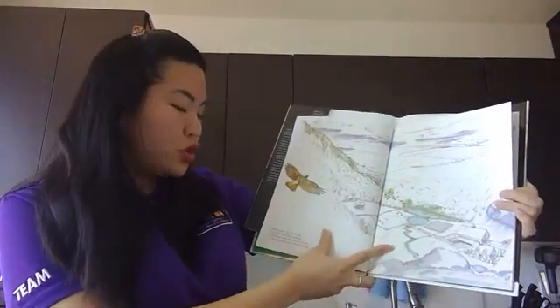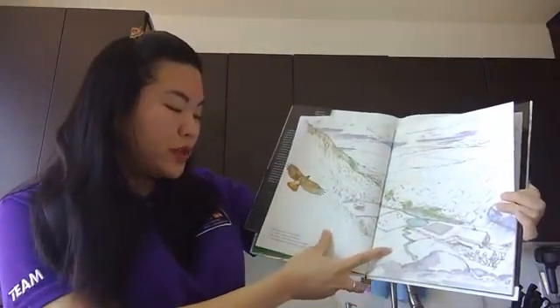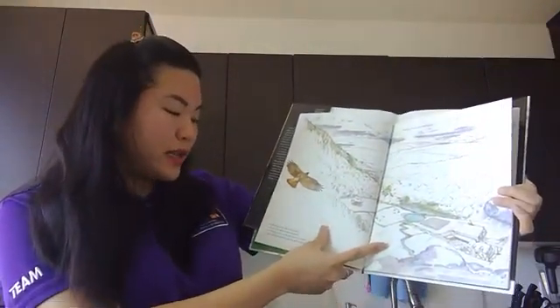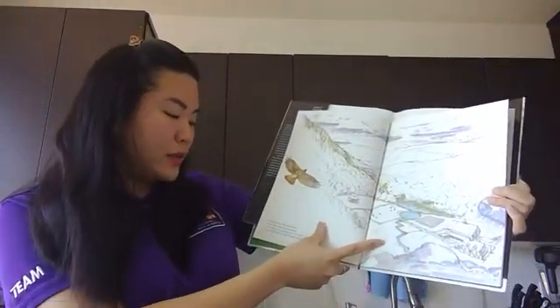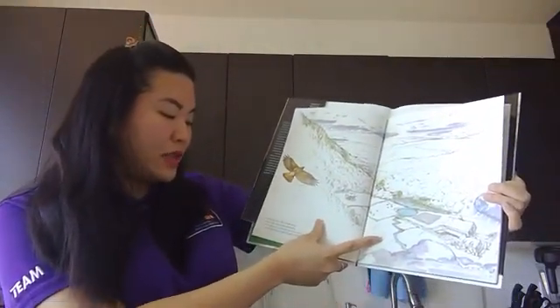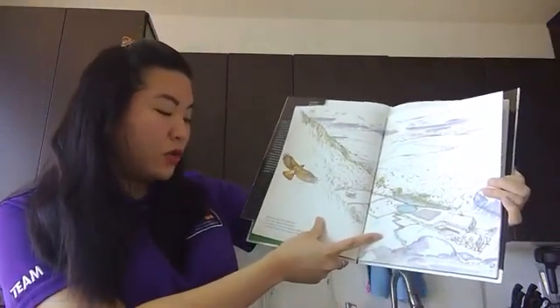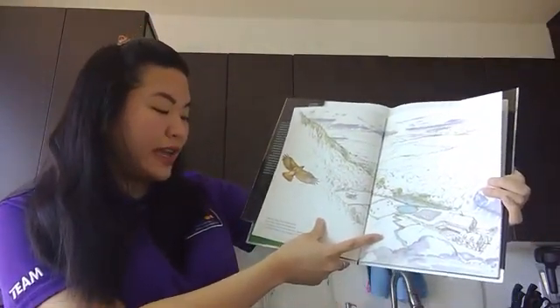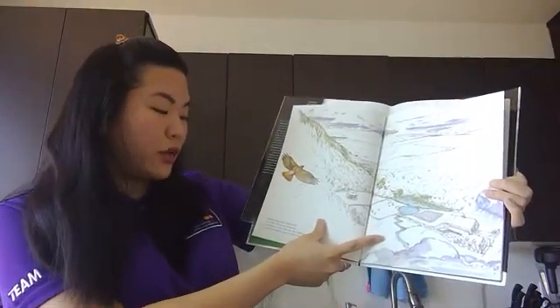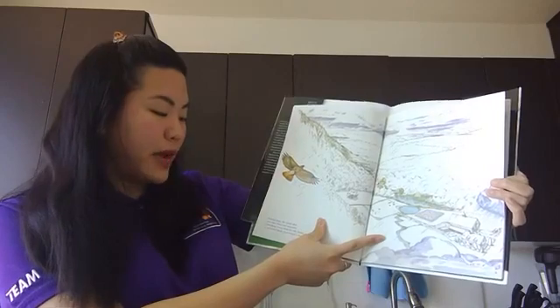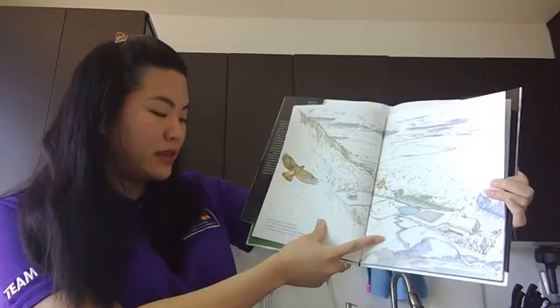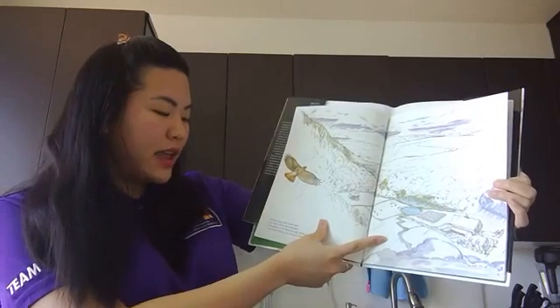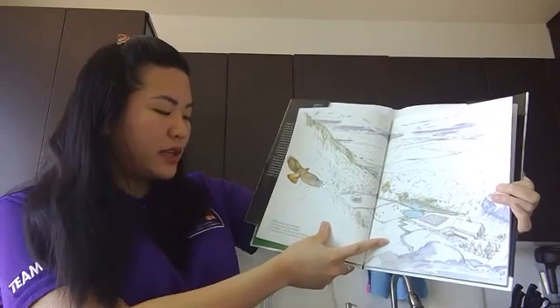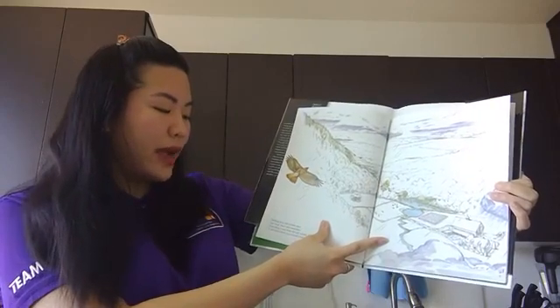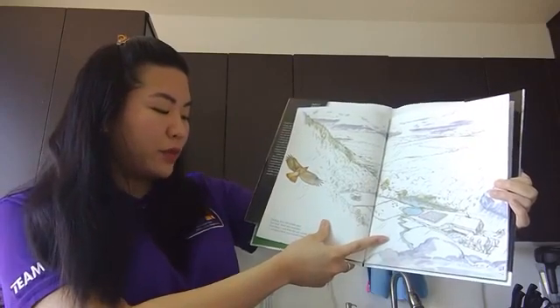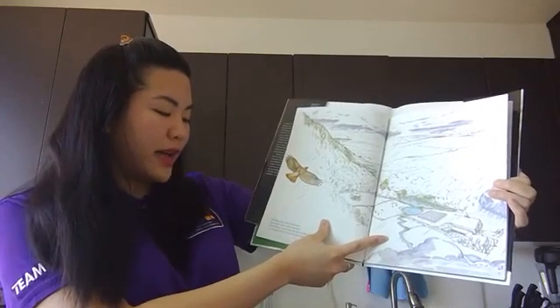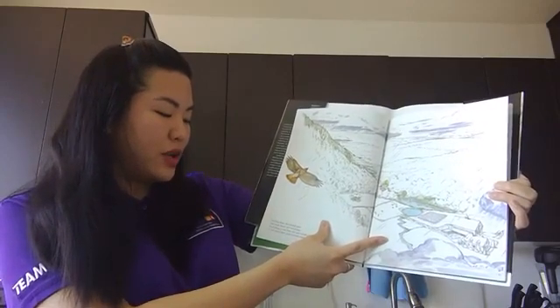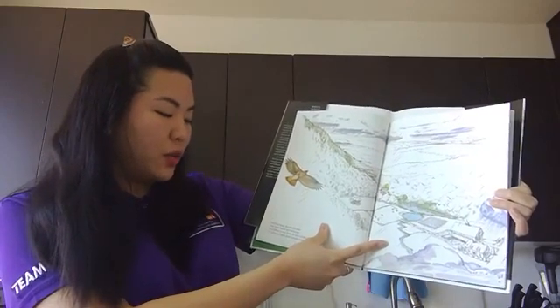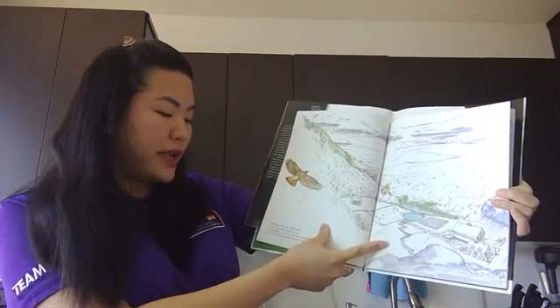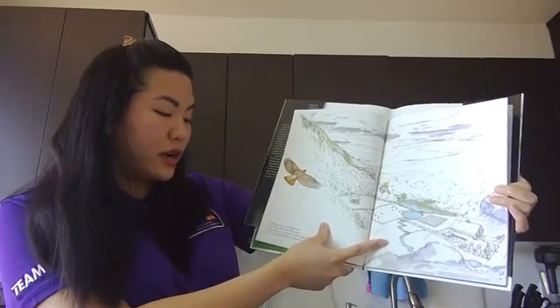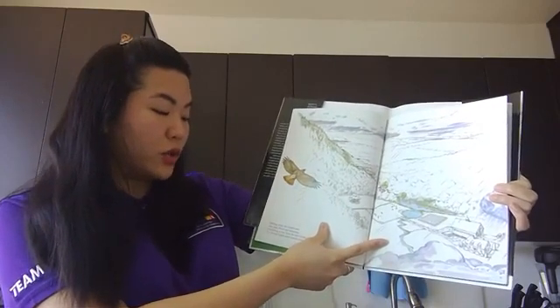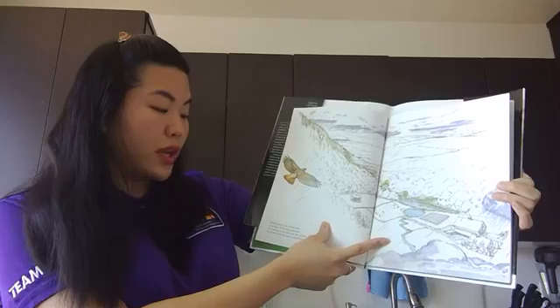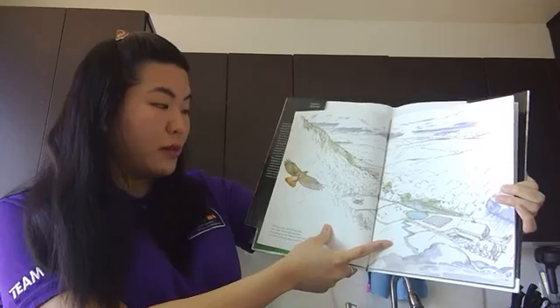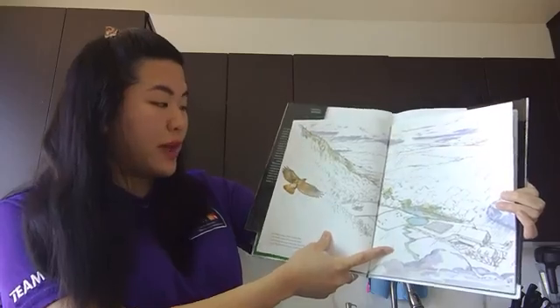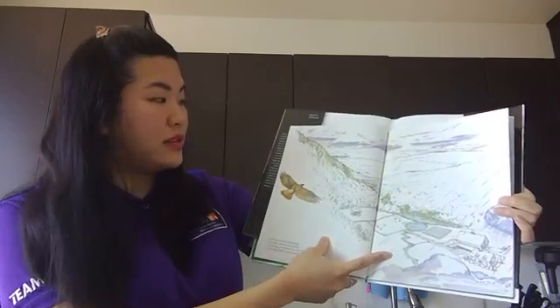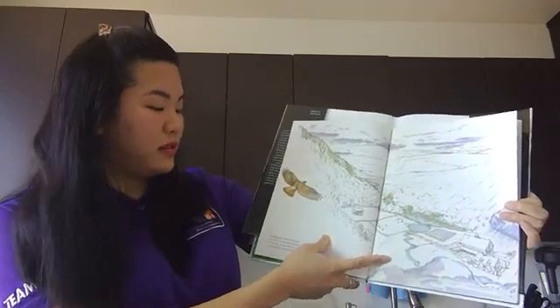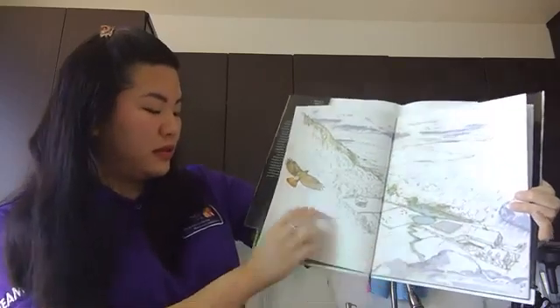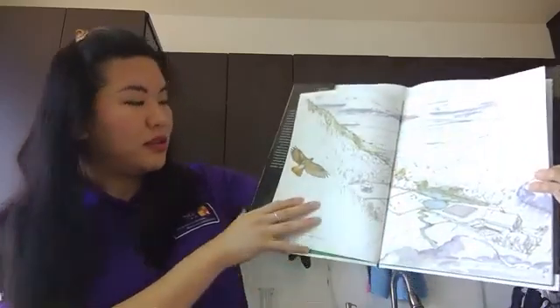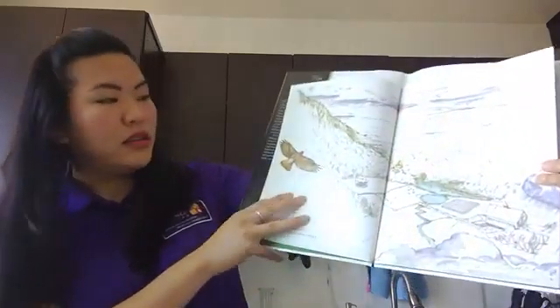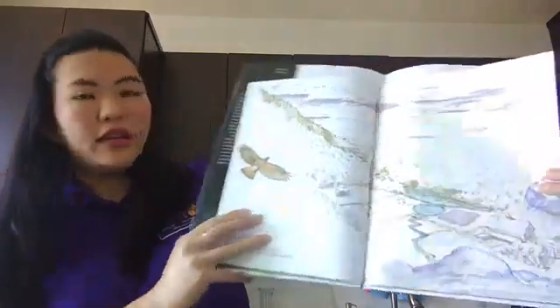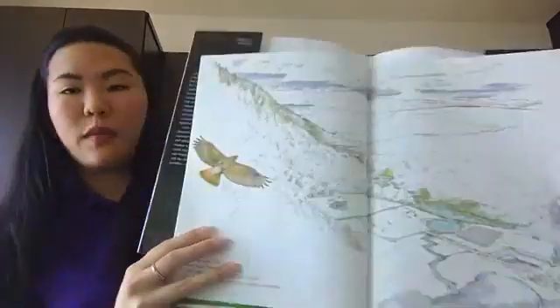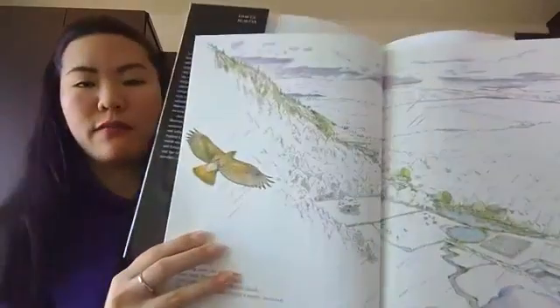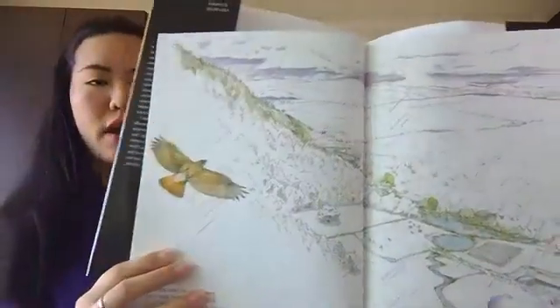Drifting away, the clouds pass over land, forest, and mountain. Everything is wet from the rain clouds. A red-tailed hawk soars toward a nearby mountain. Can you spot the hawk?